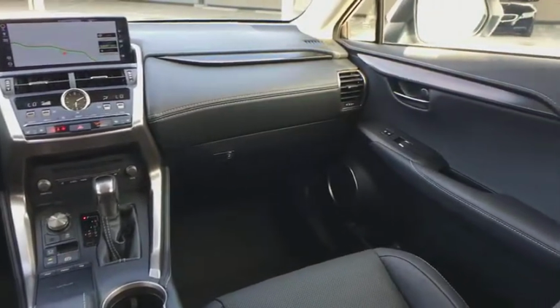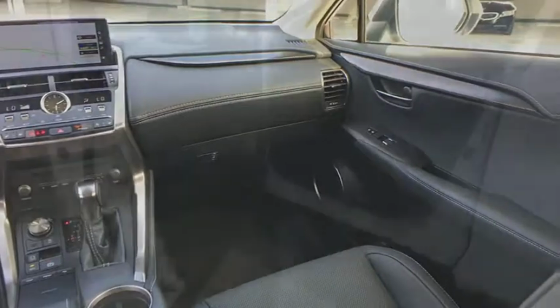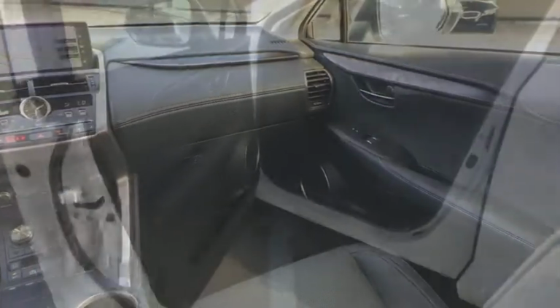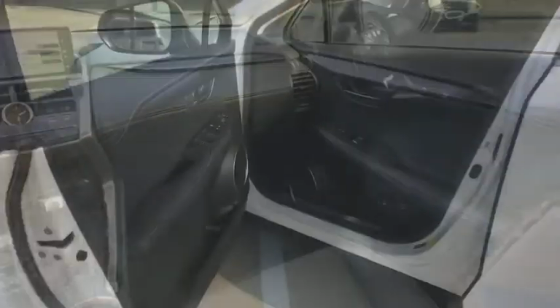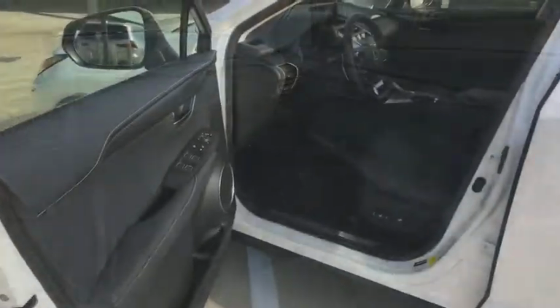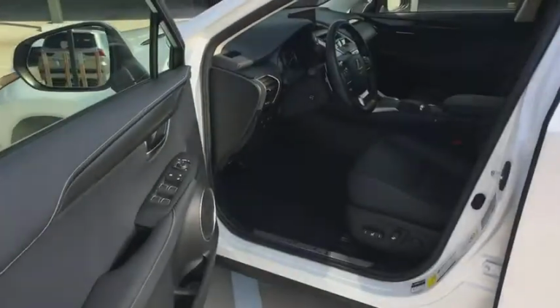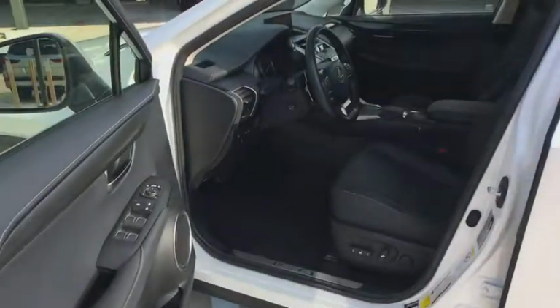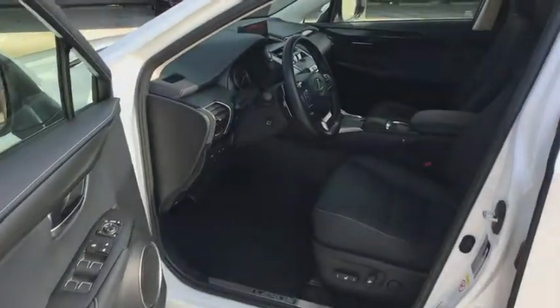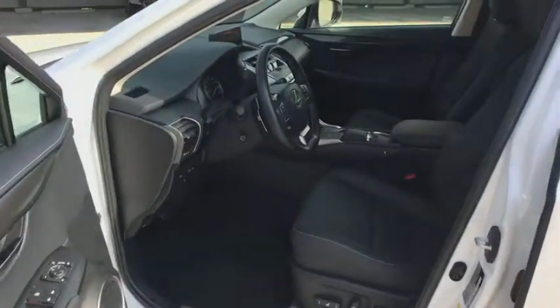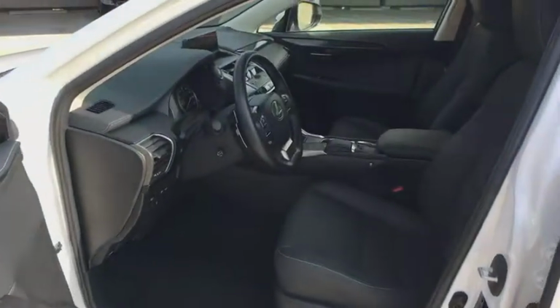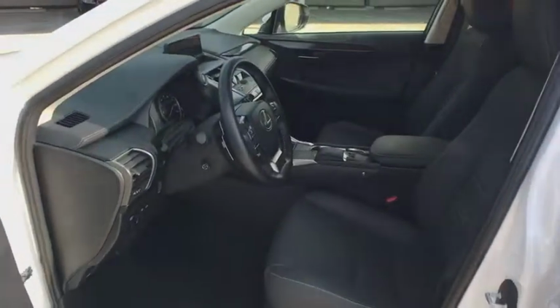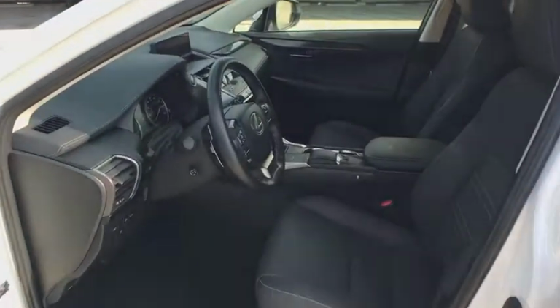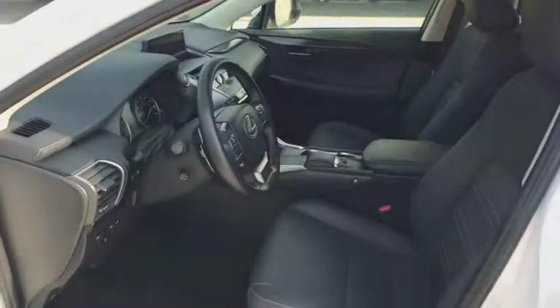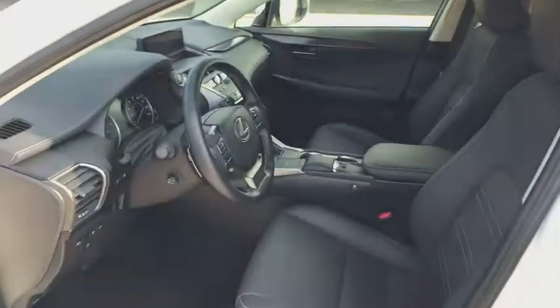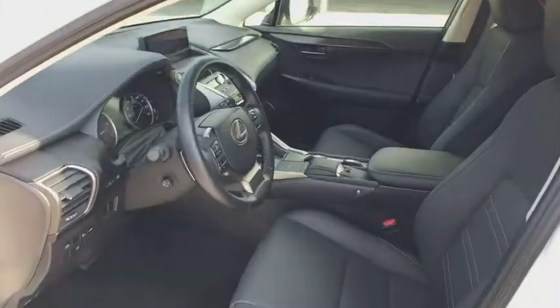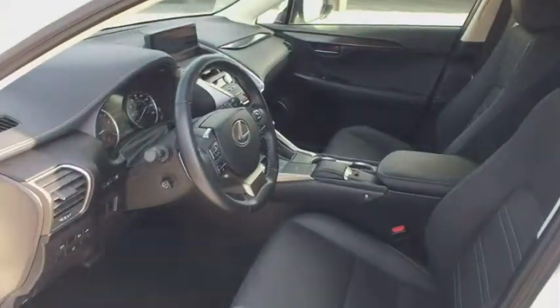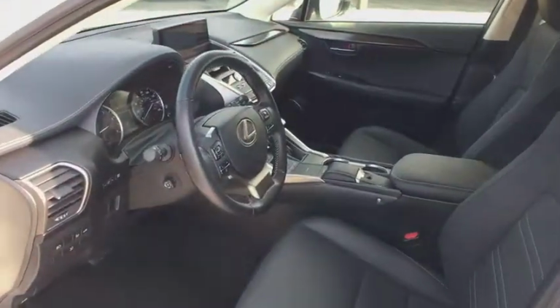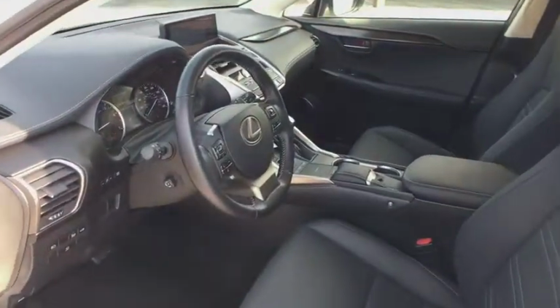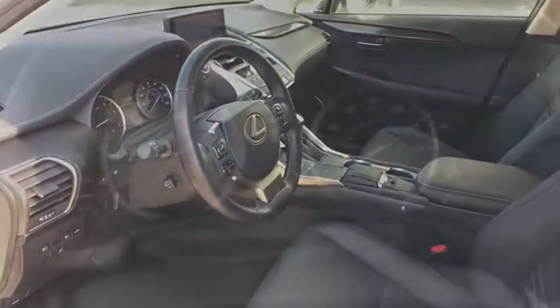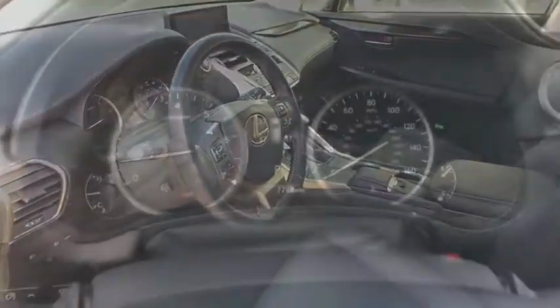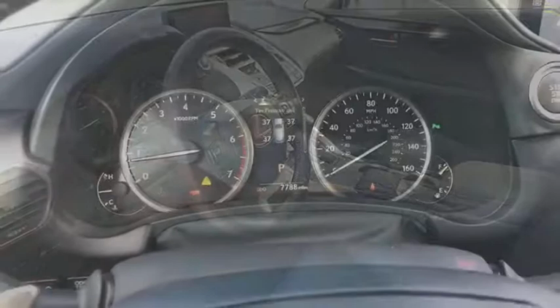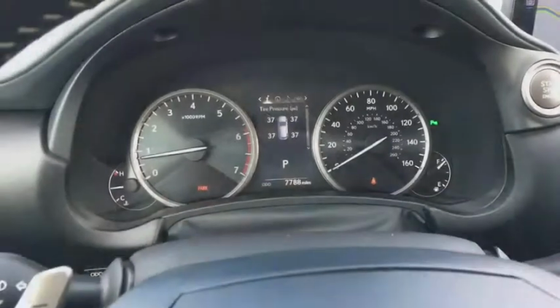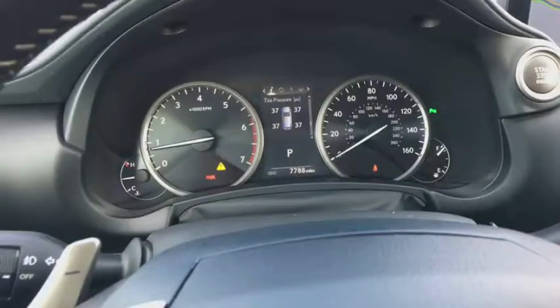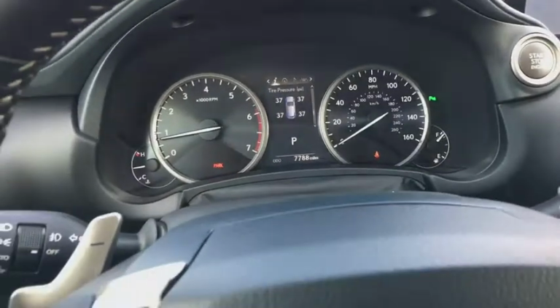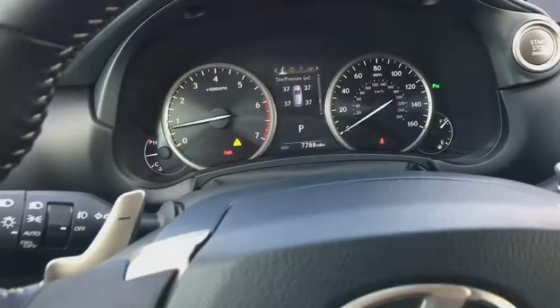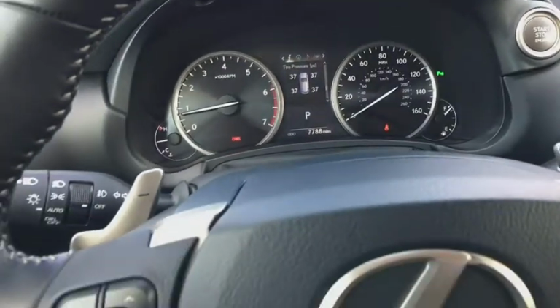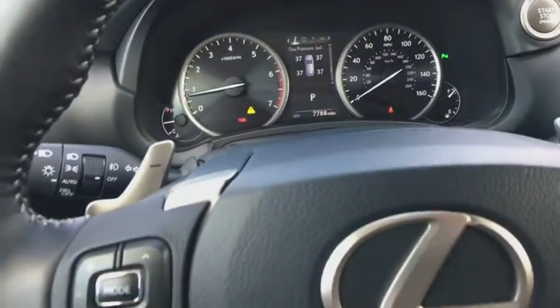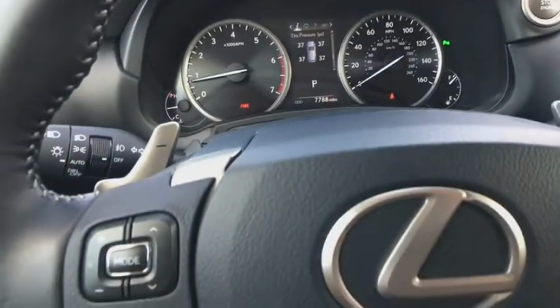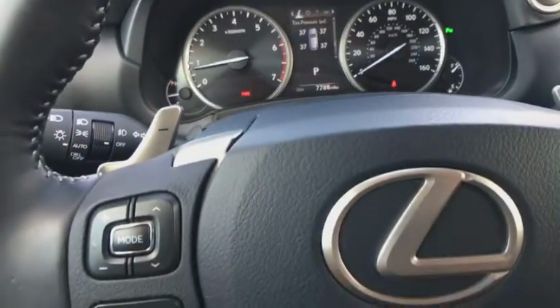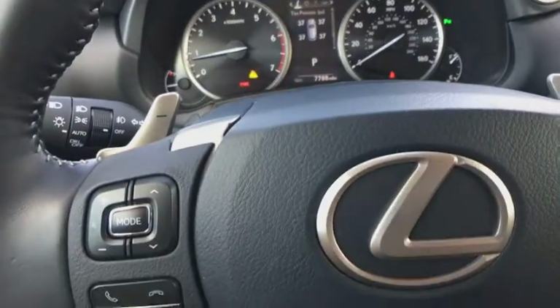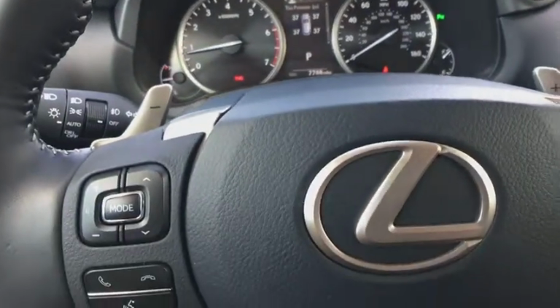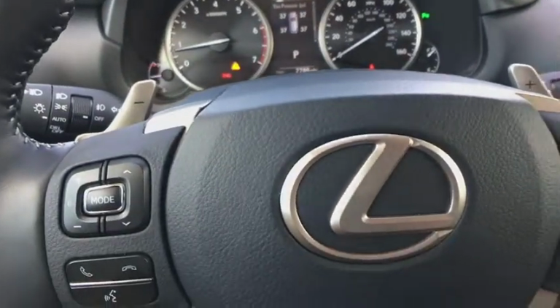Center armrest, climate control, eight speakers, premium sound, power windows, compass, side airbag, security system, fog lights.